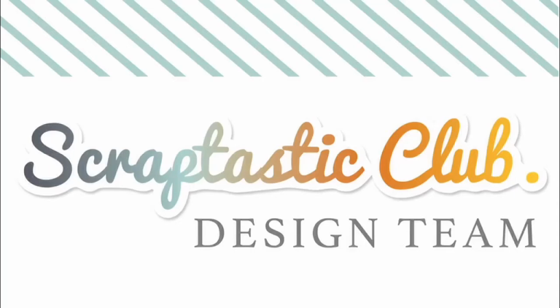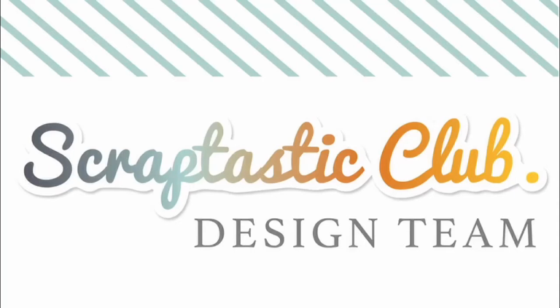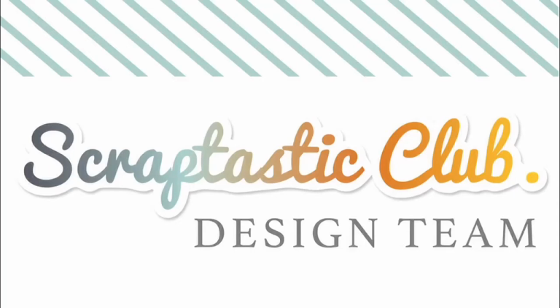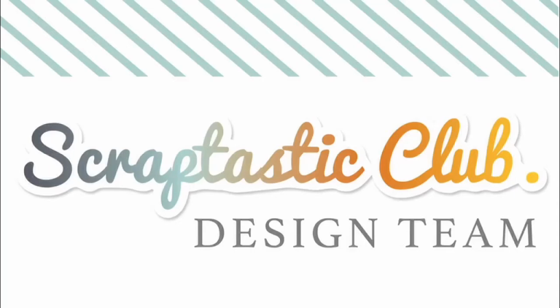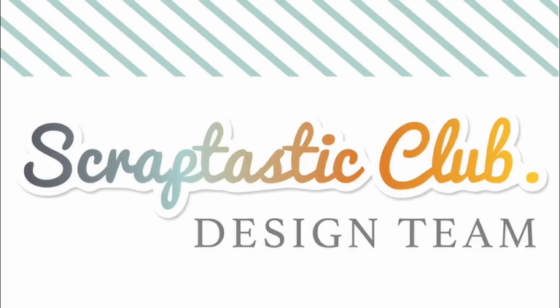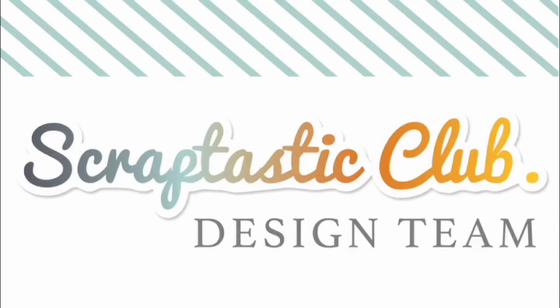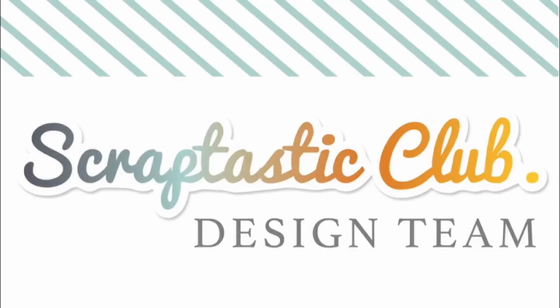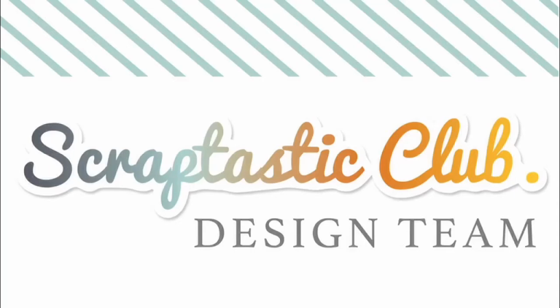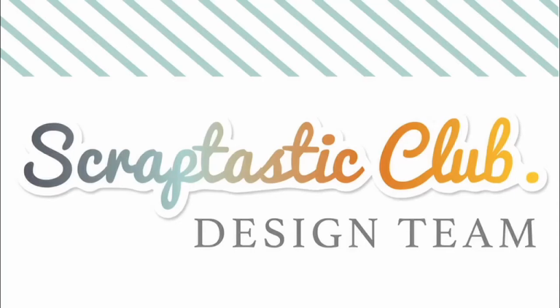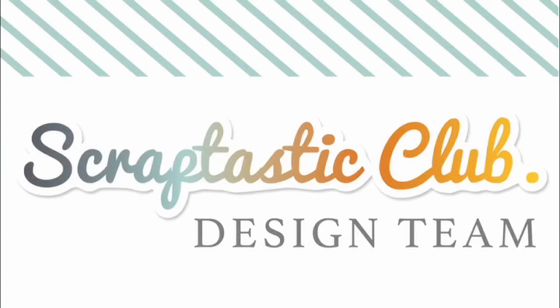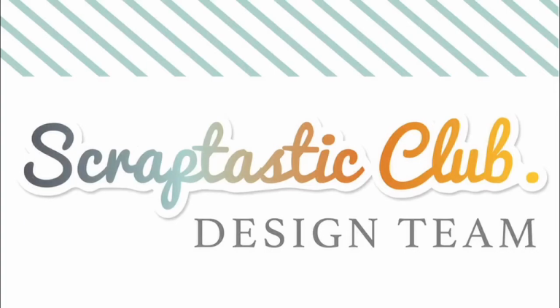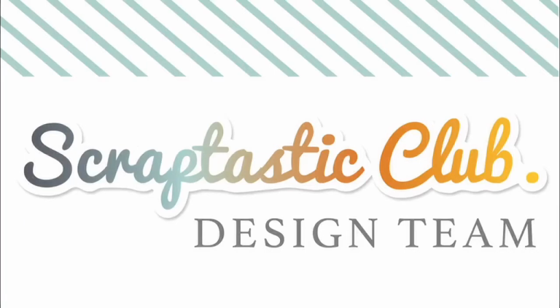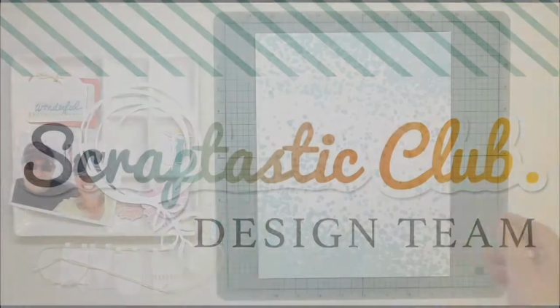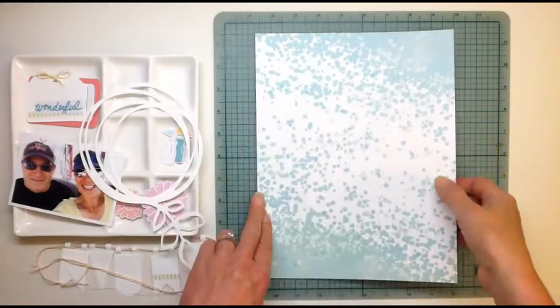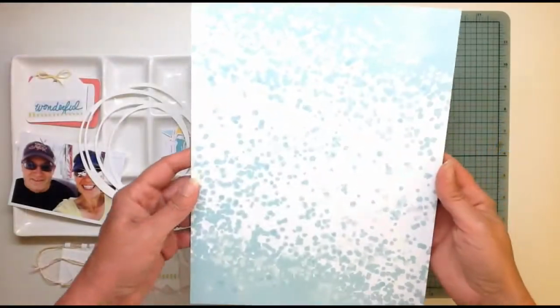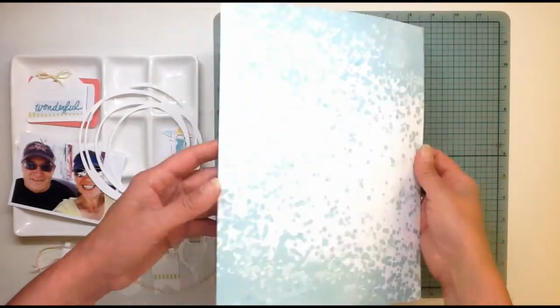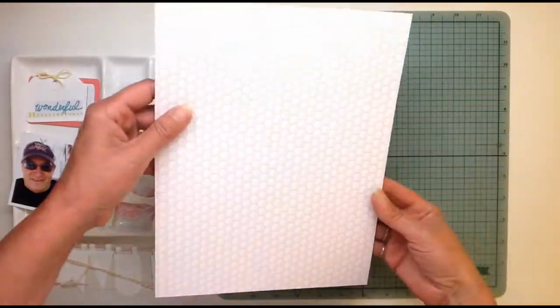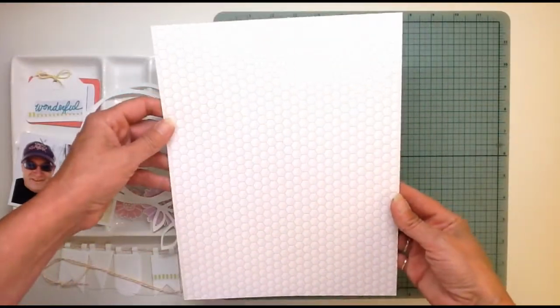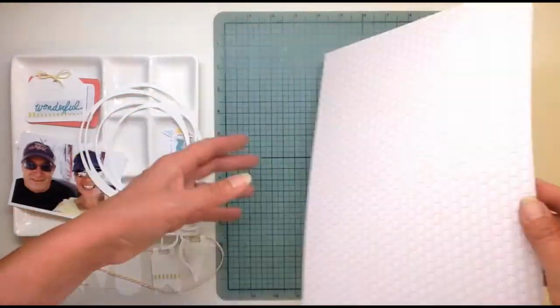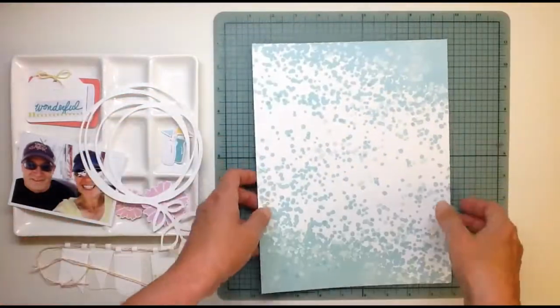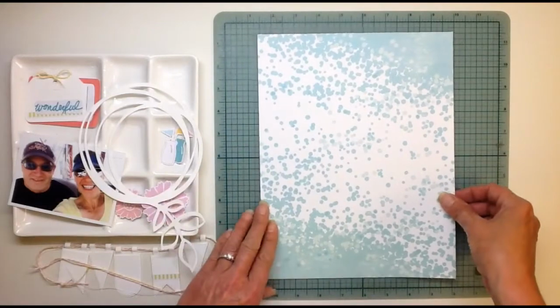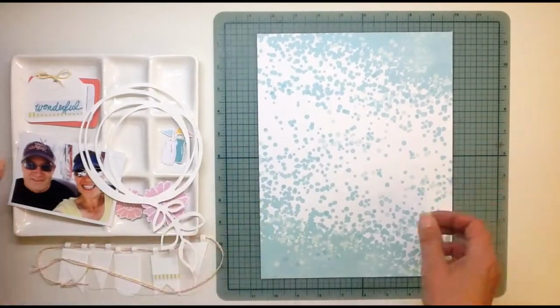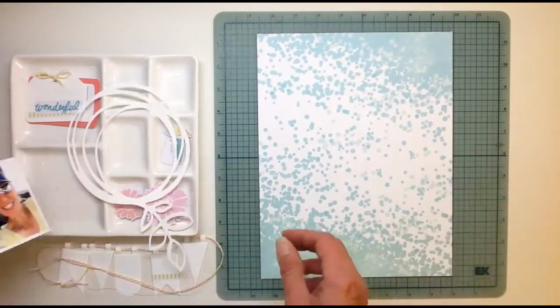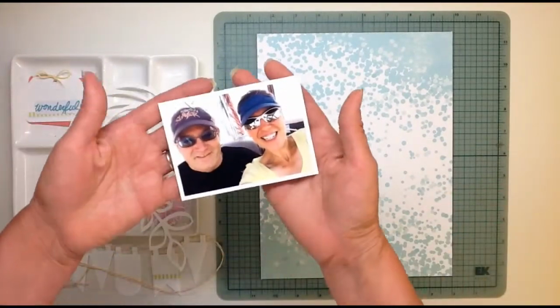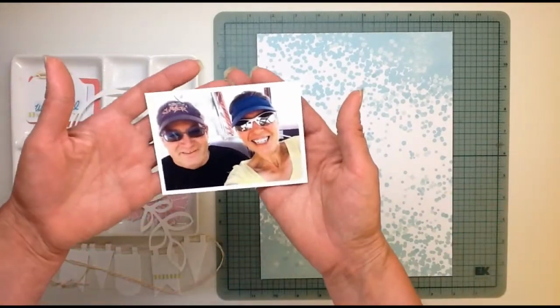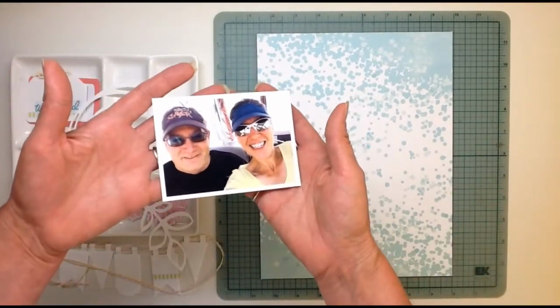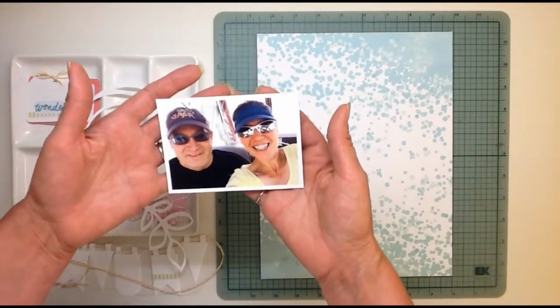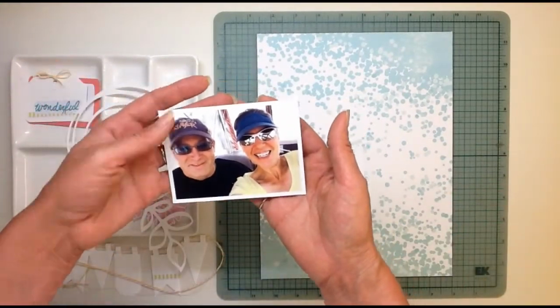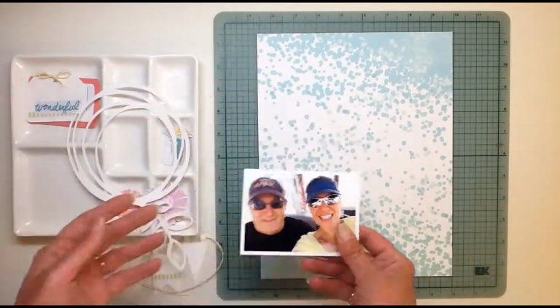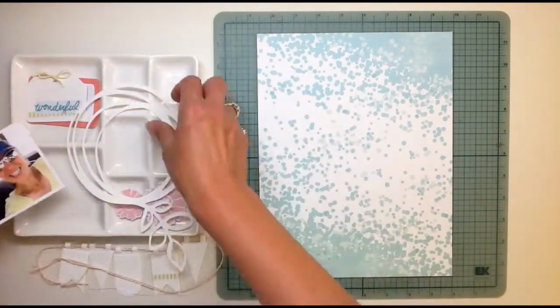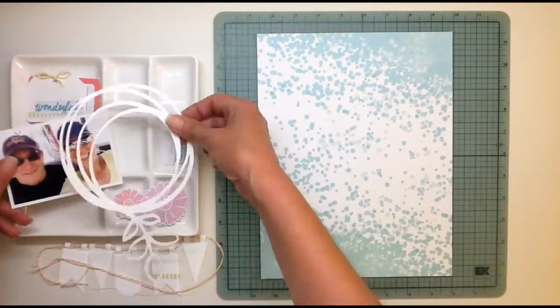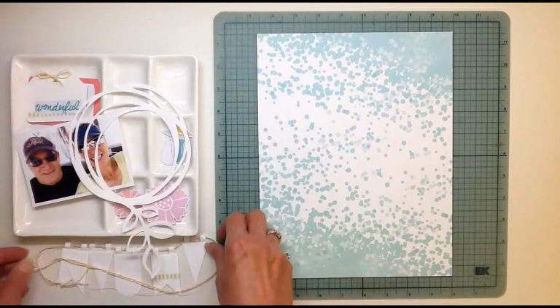Hi everybody! I'm finally back with another 8.5x11 layout here, and this time I'm using the Scraptastic Club Sweet Jane kit and add-on. This one is all about our boat.